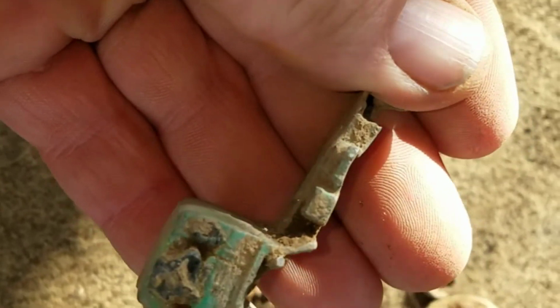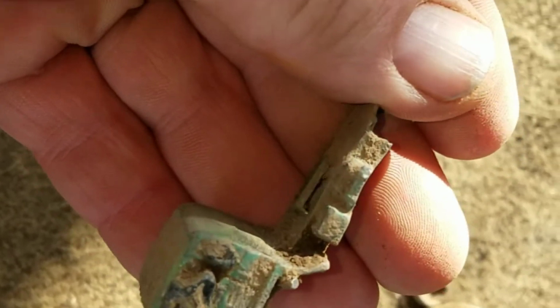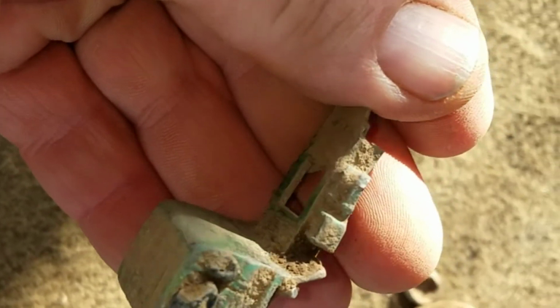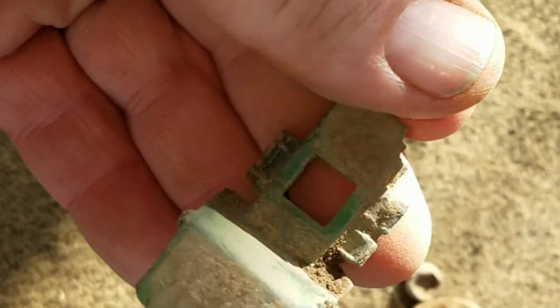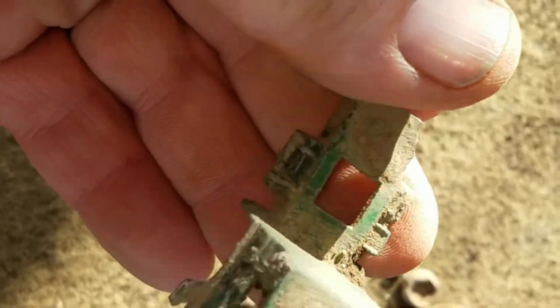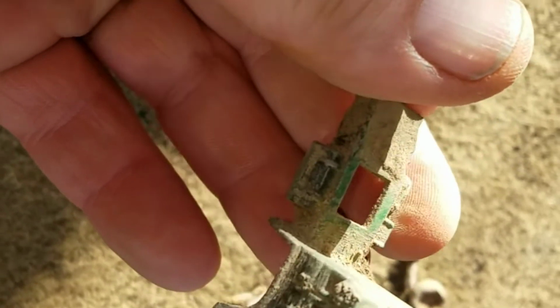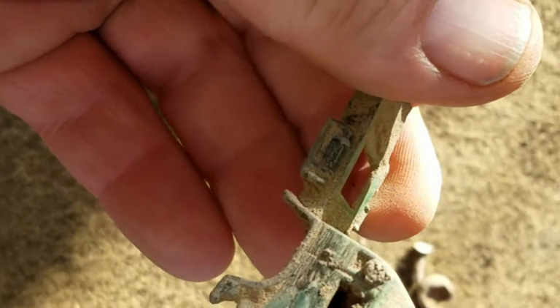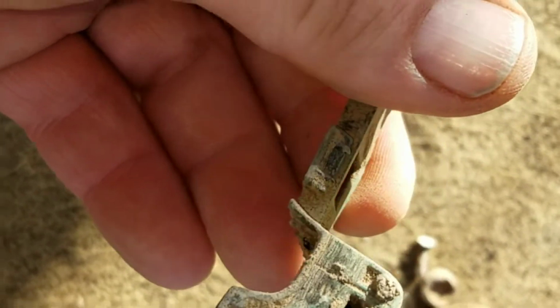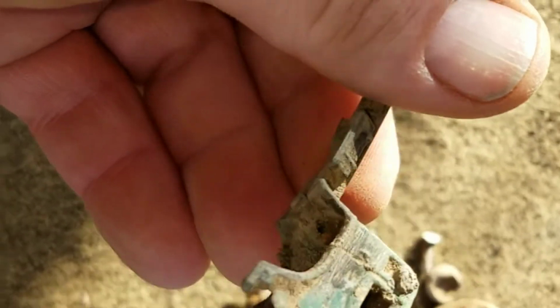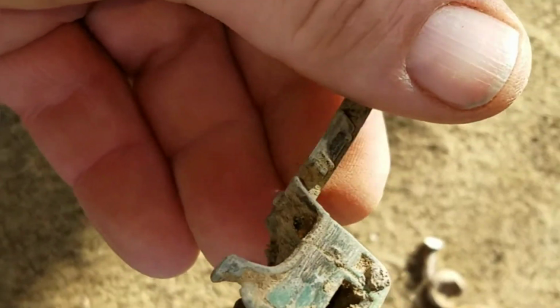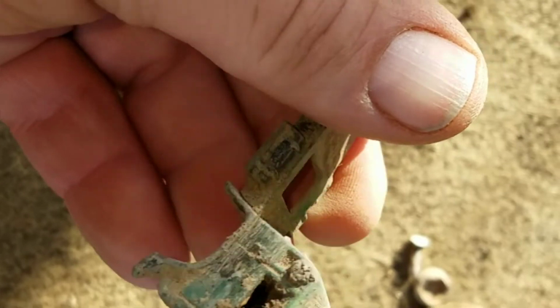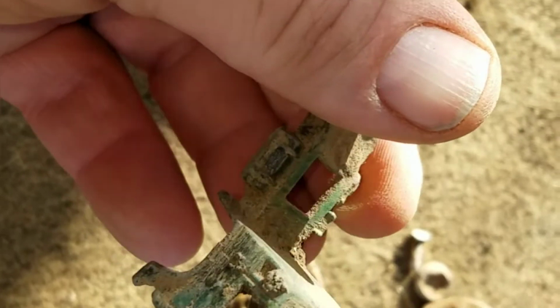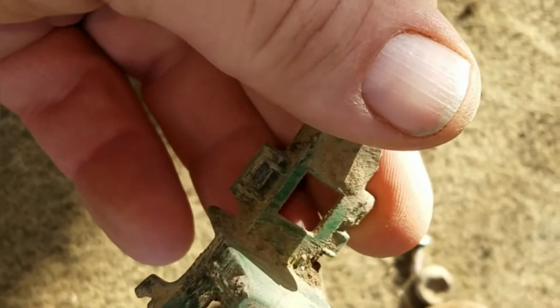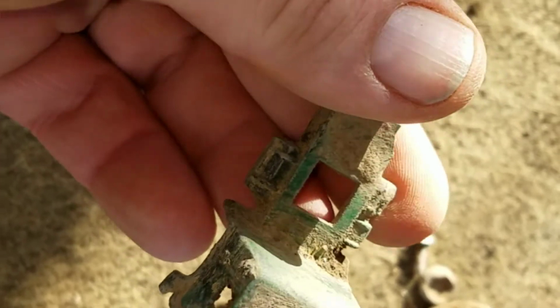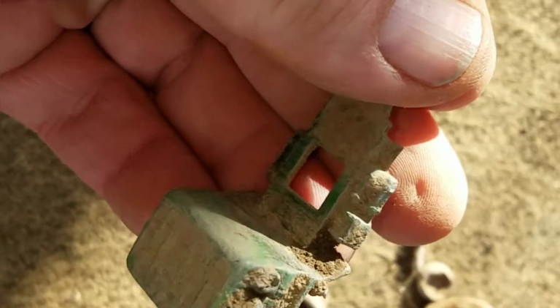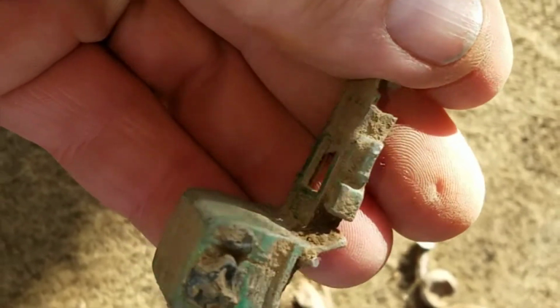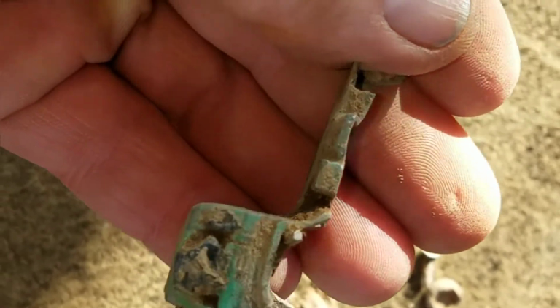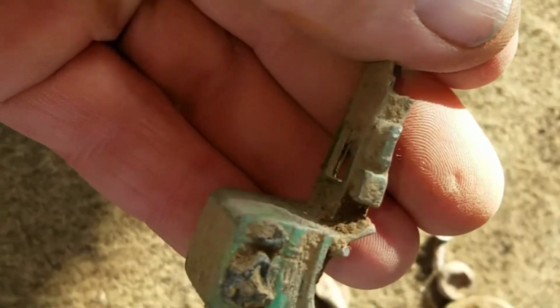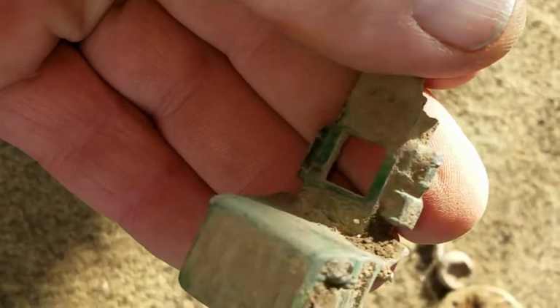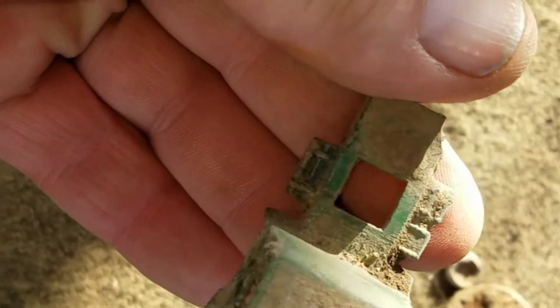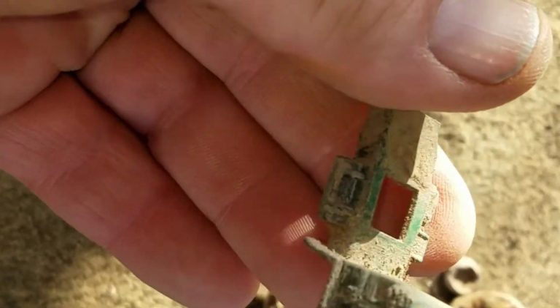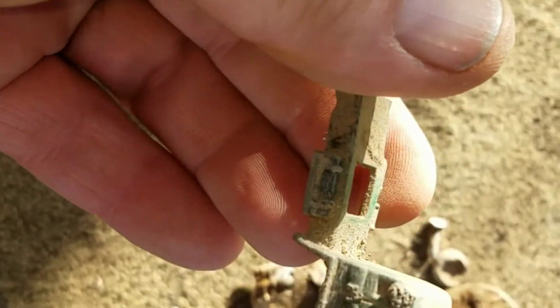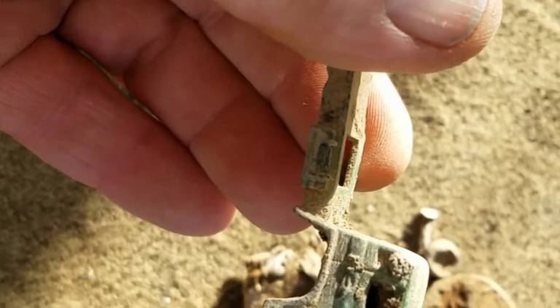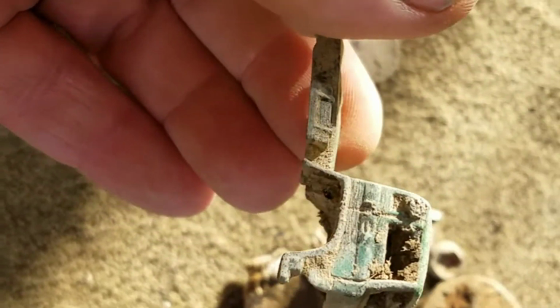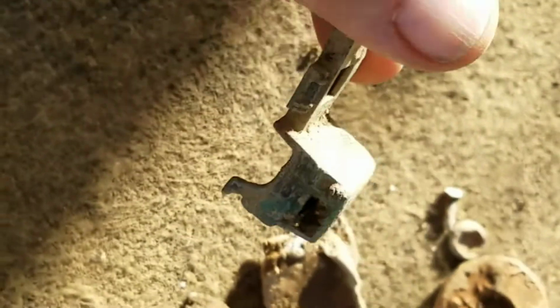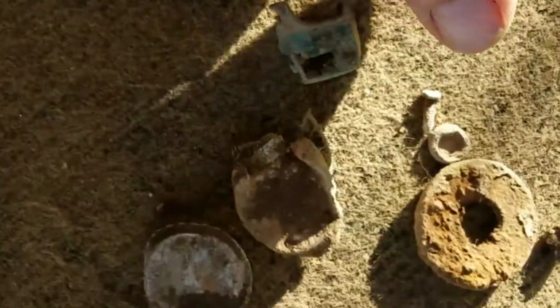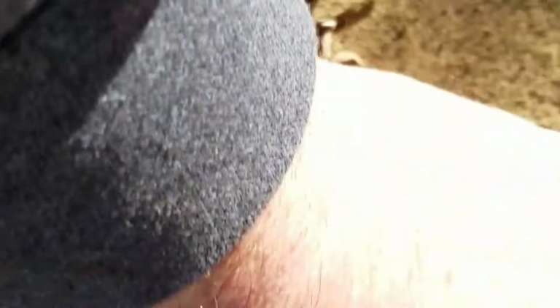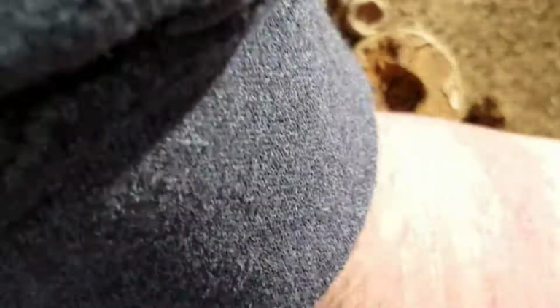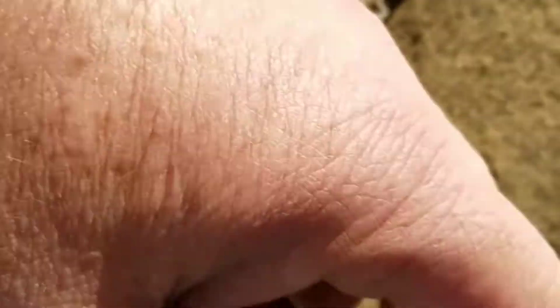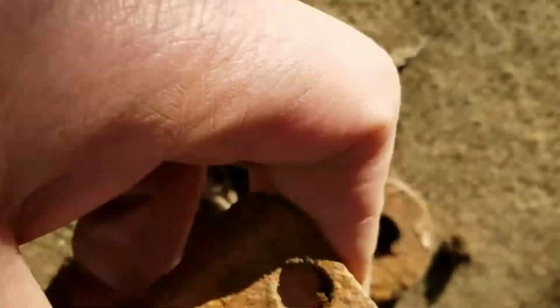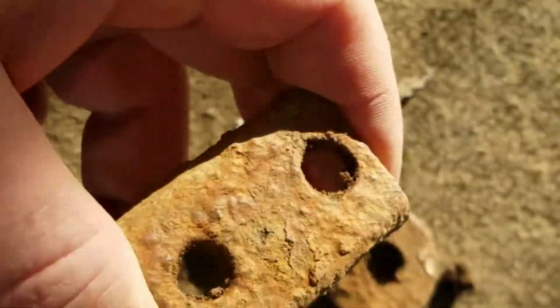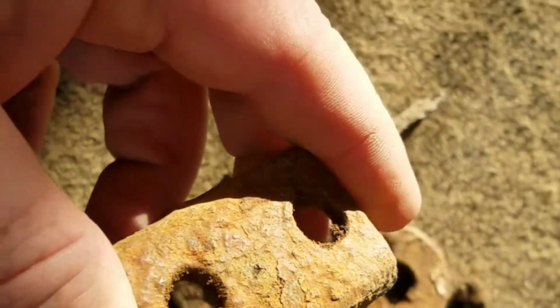I don't know when they quit making them all metal — back in the day, could be Hot Wheels up into the 70s, something like that. About as good as I can get it cleaned up. Then I found this piece here — some kind of connector.